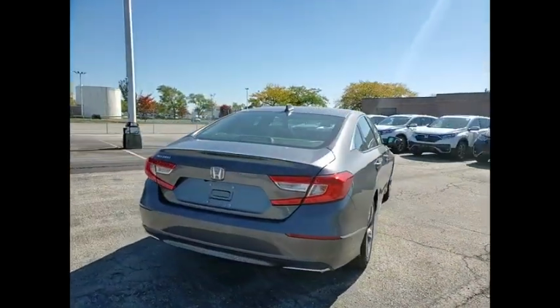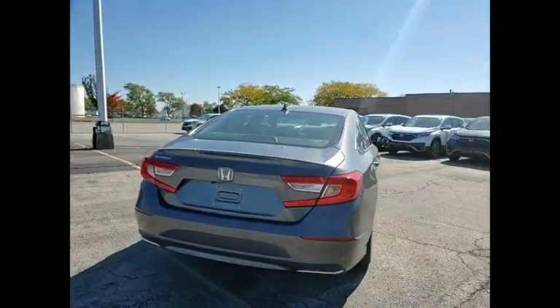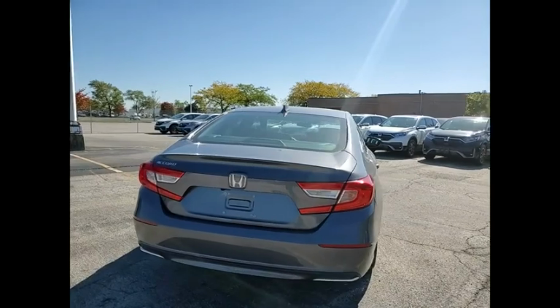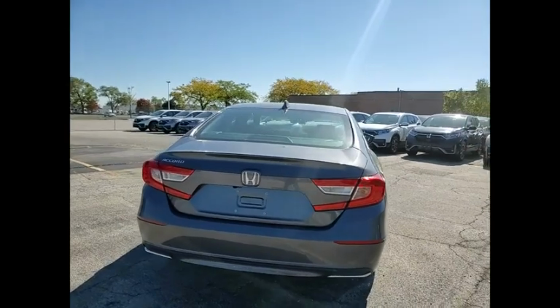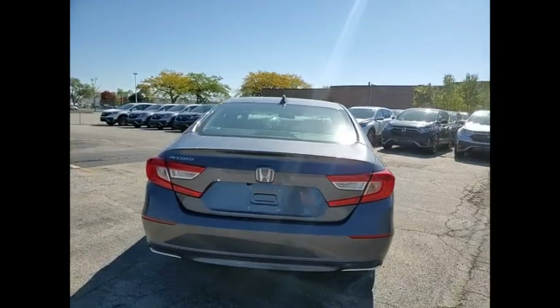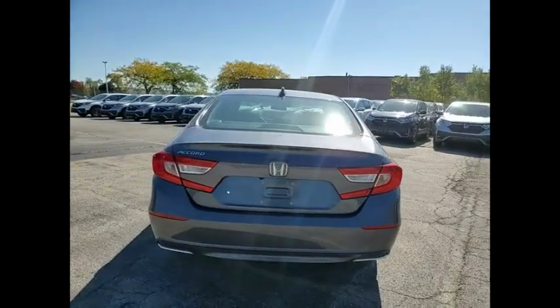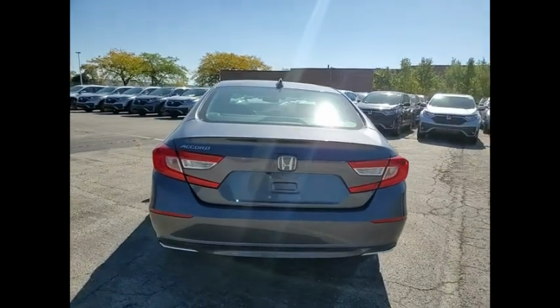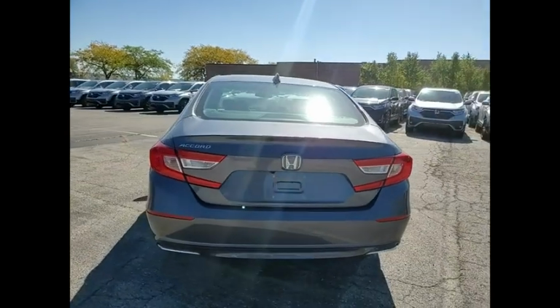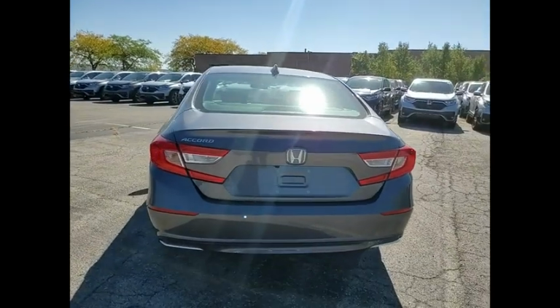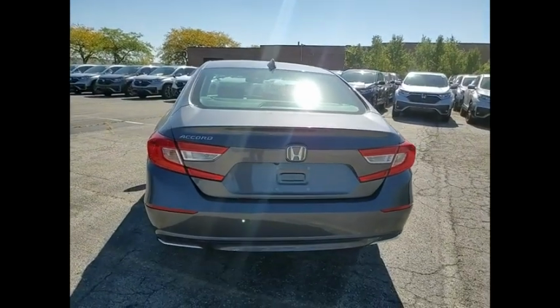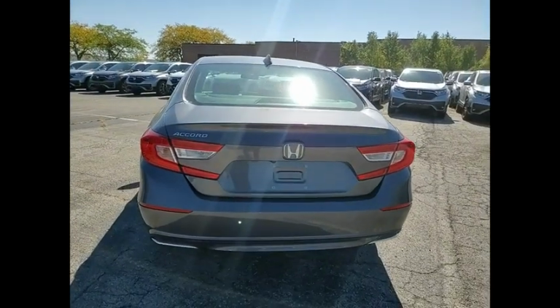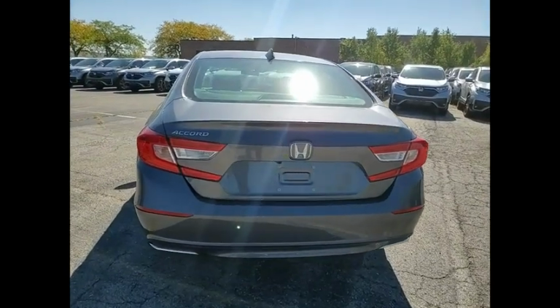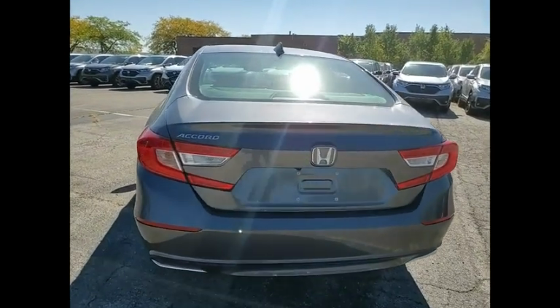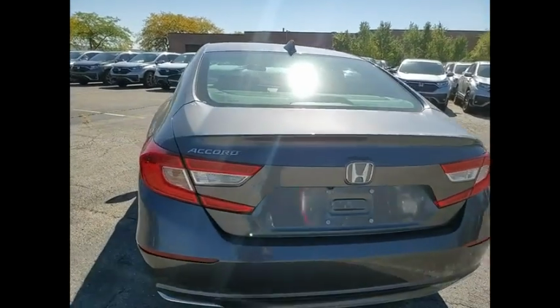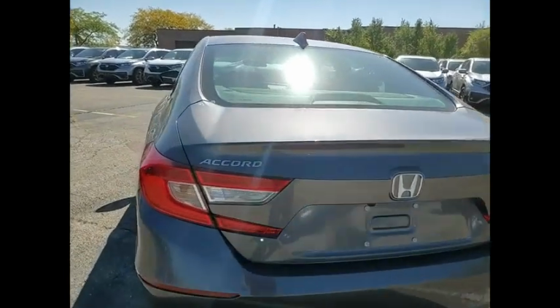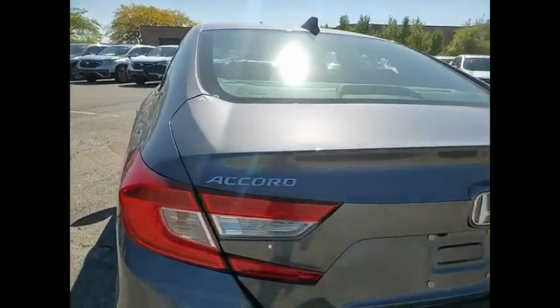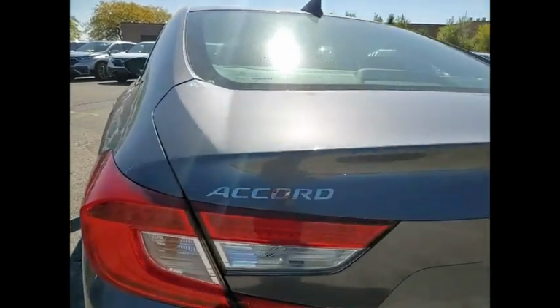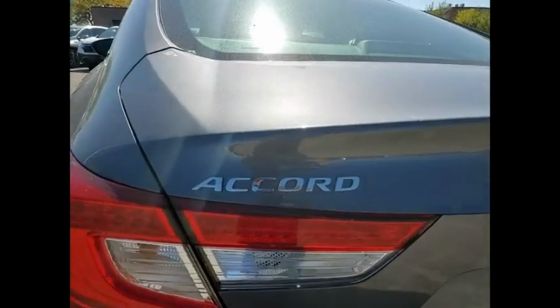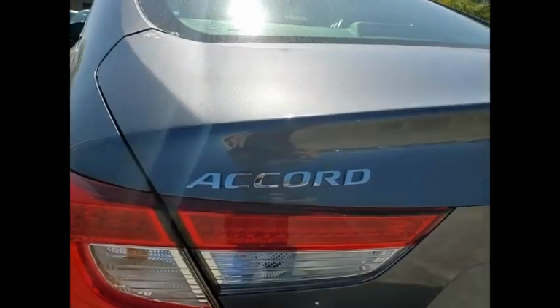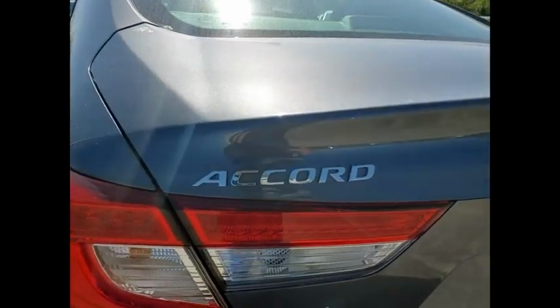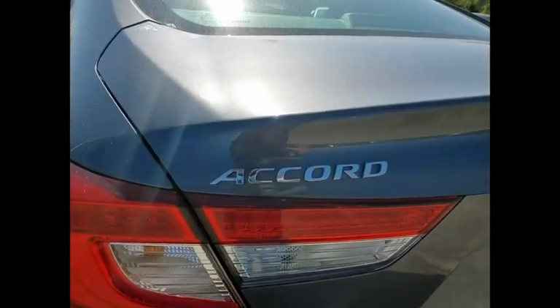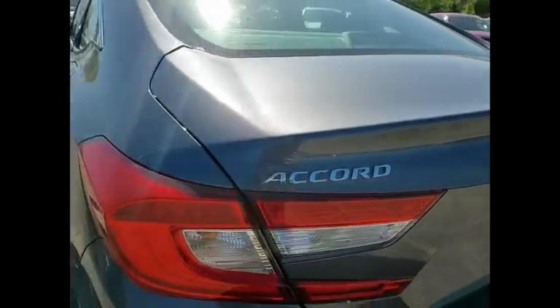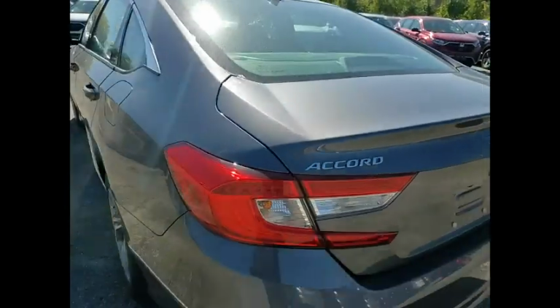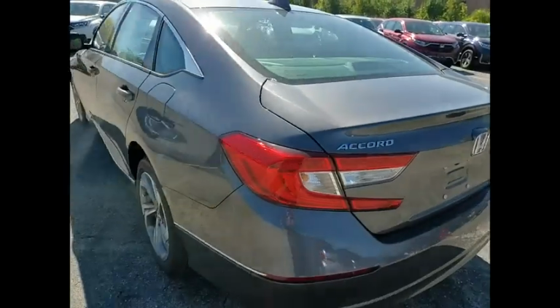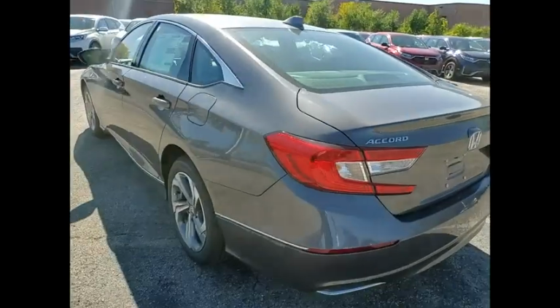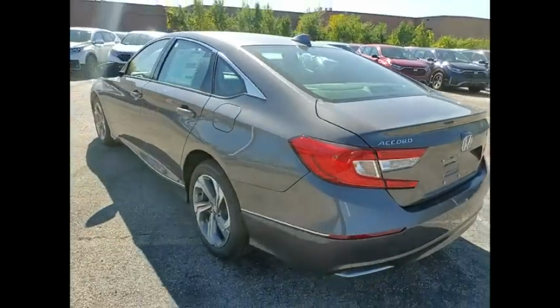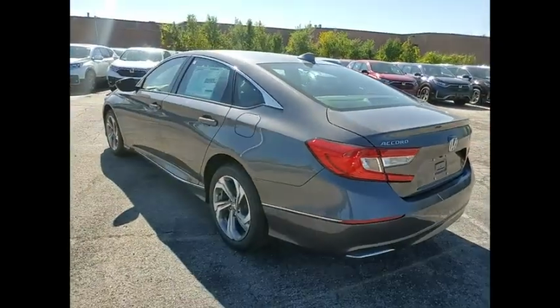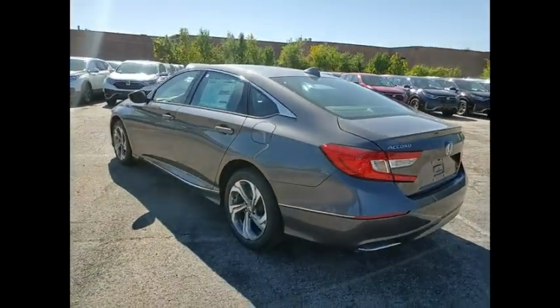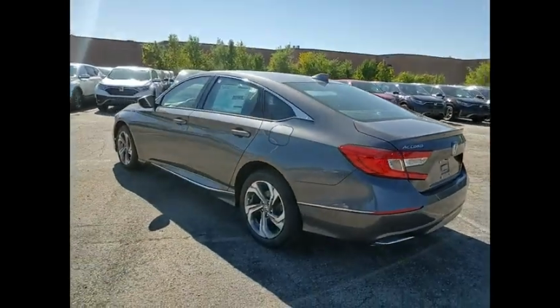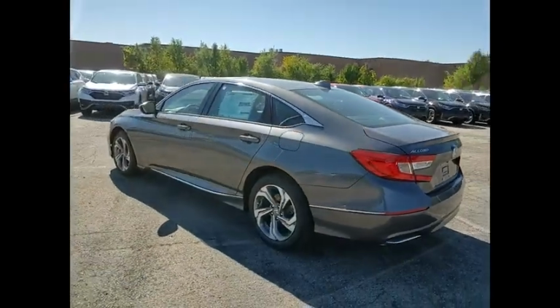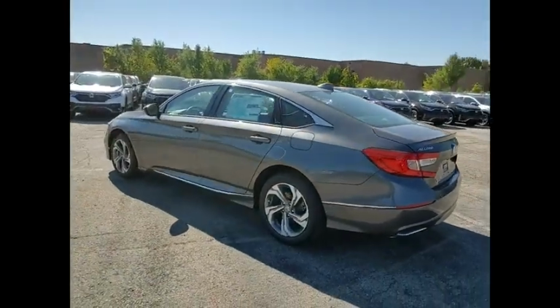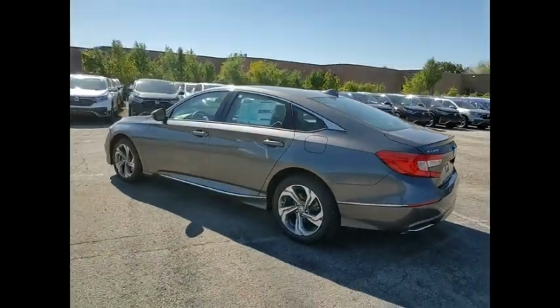Electronic stability control, brake assist, traction control, remote keyless entry, fog lights, power moonroof, four-wheel disc brakes.